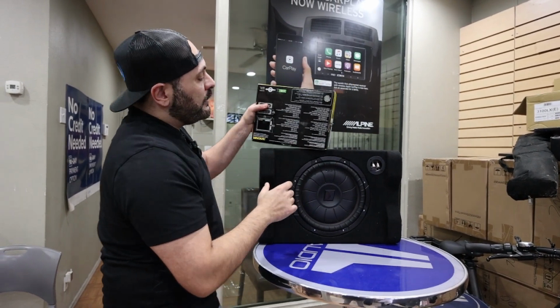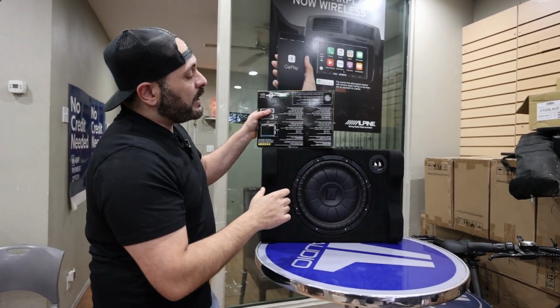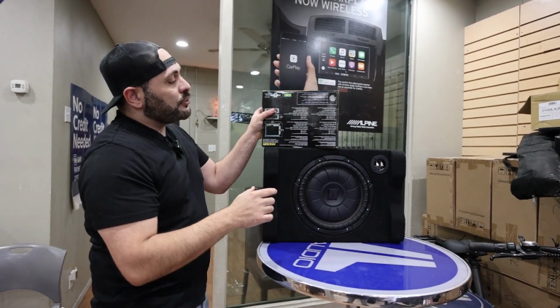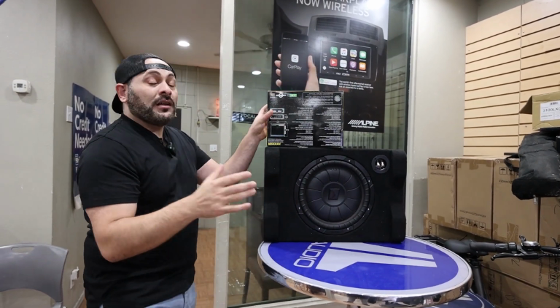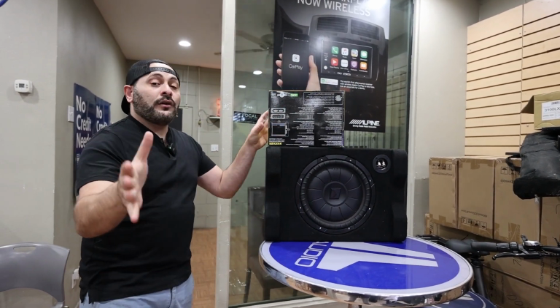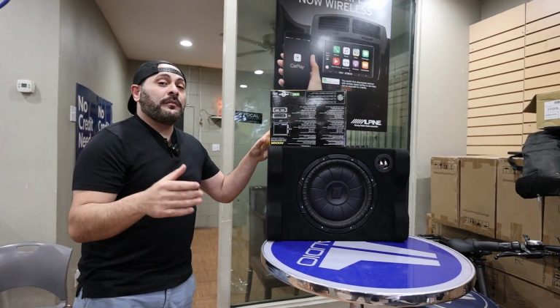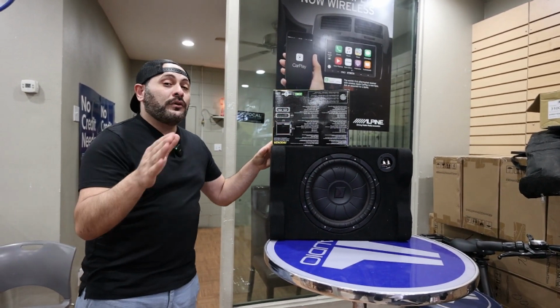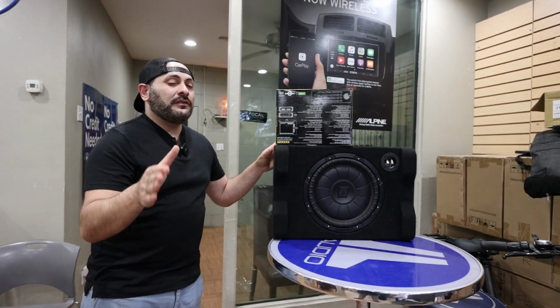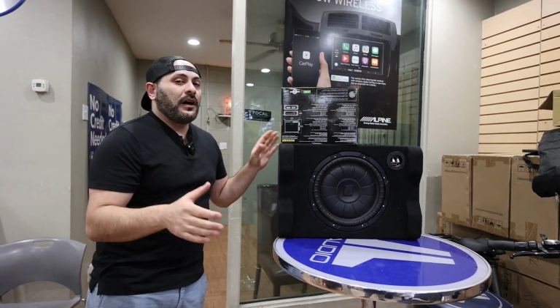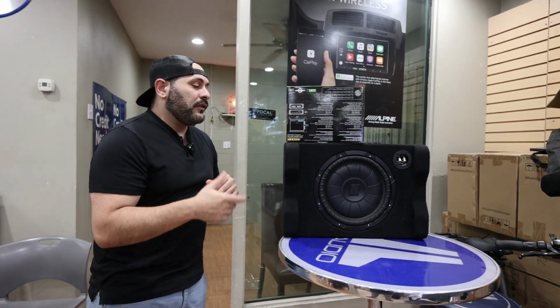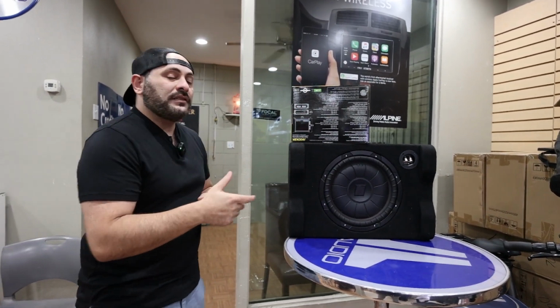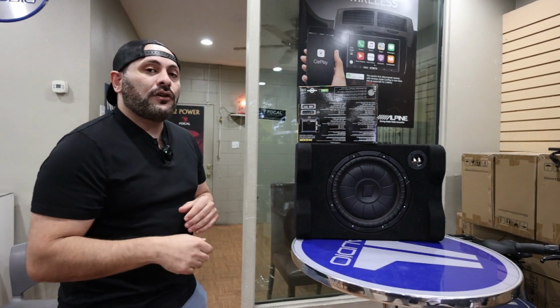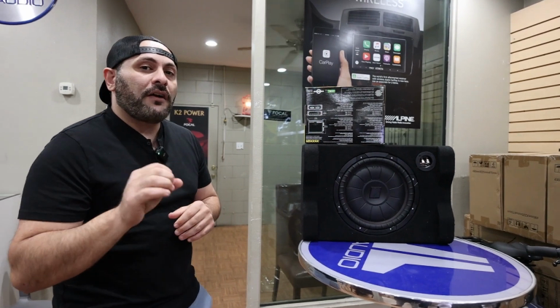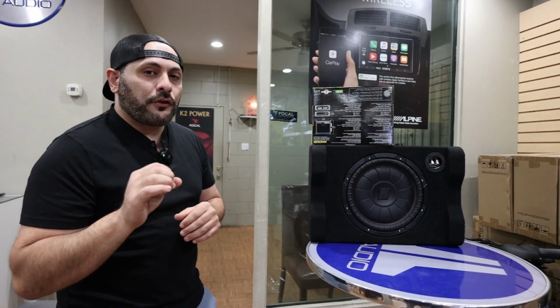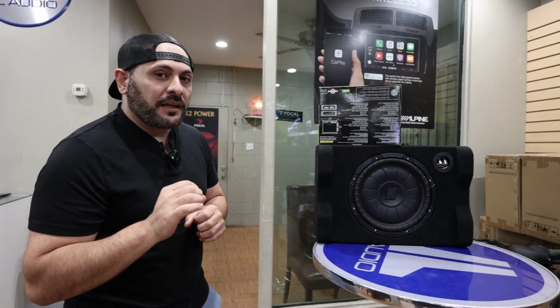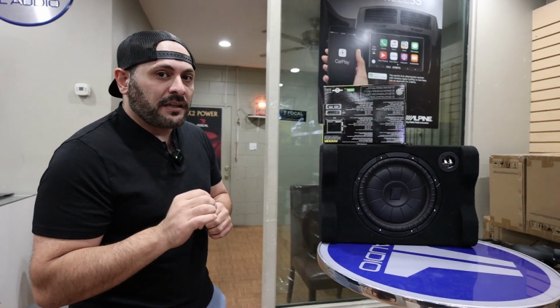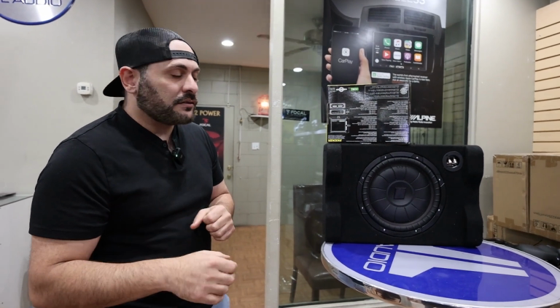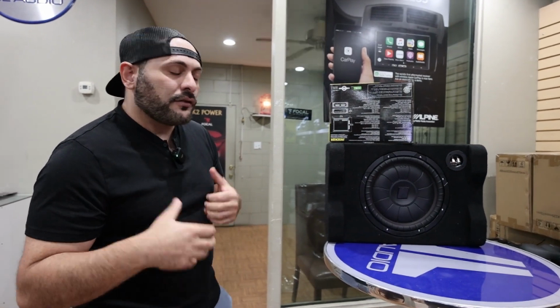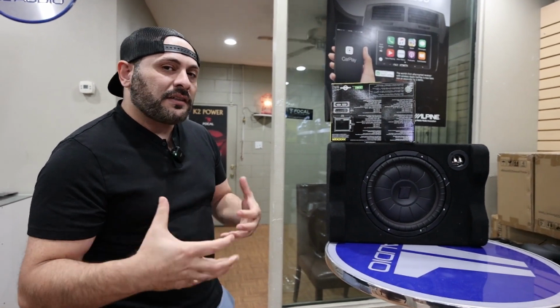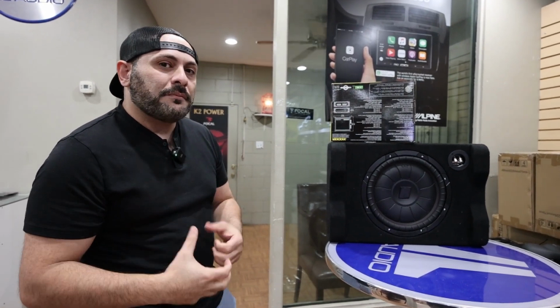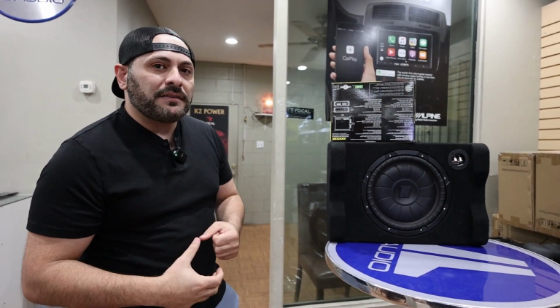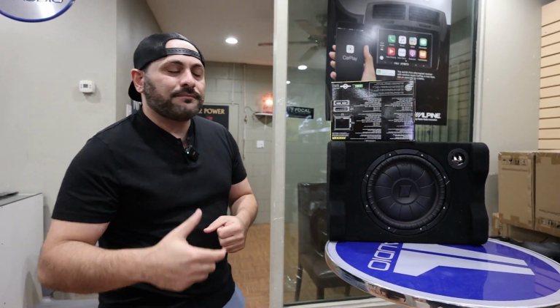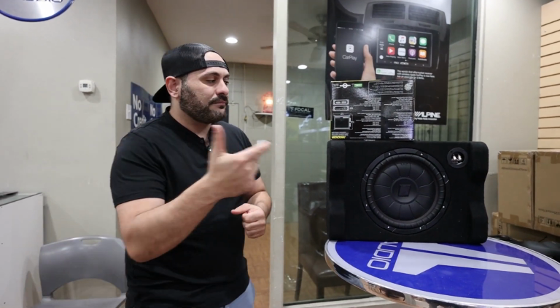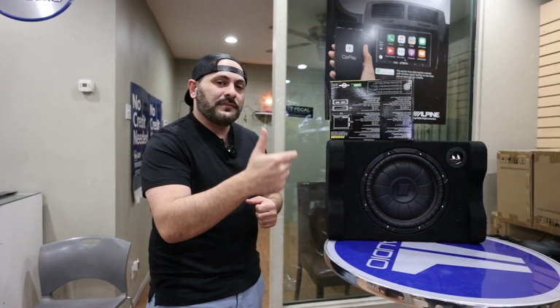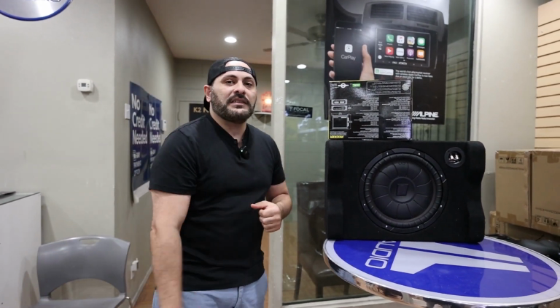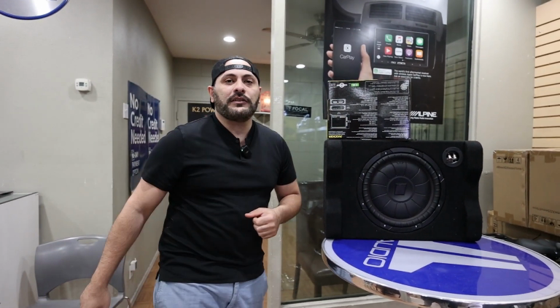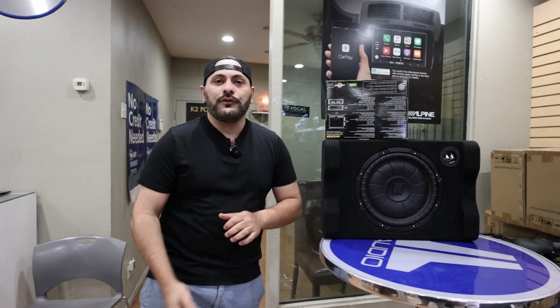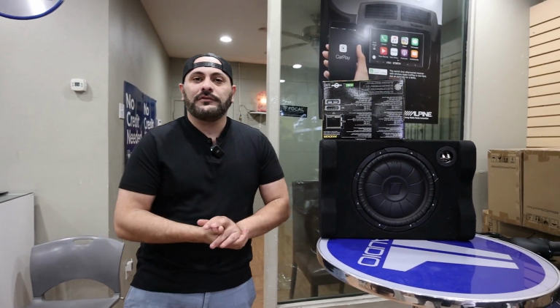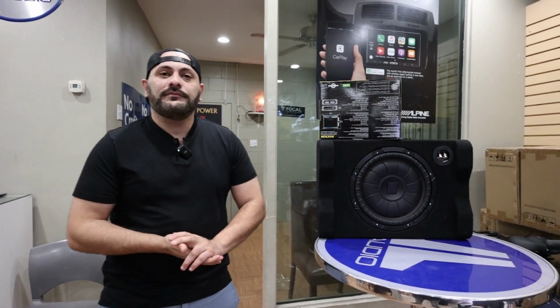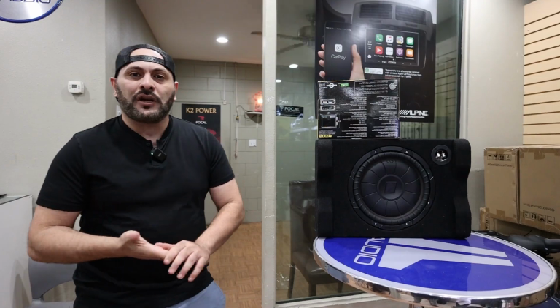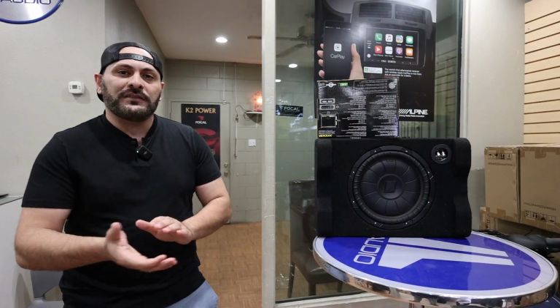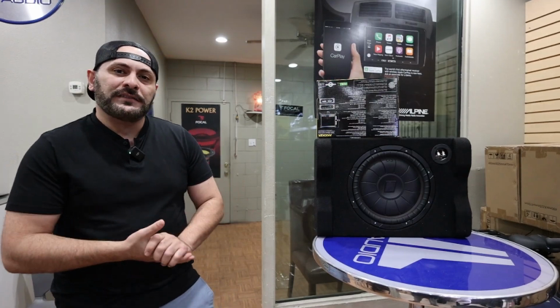Now this package normally online goes for about $475. Here at Sarazon we have it for $399. So if you're looking to add some bass, this is the package for you. So come down and see us.